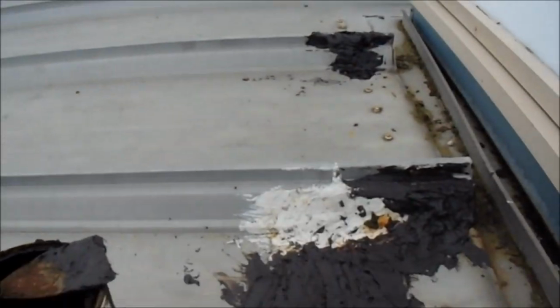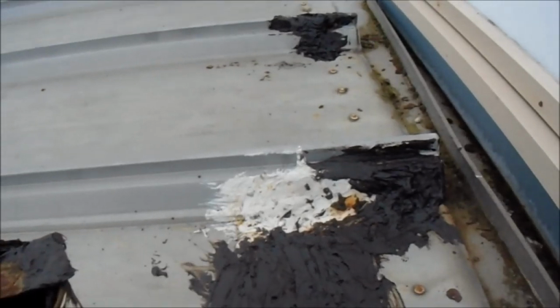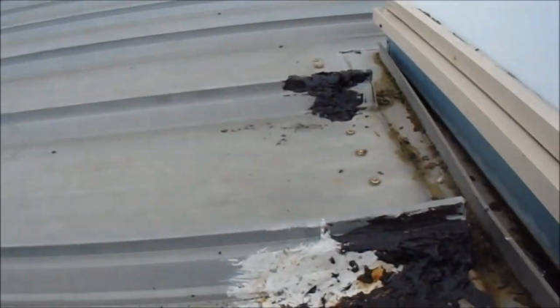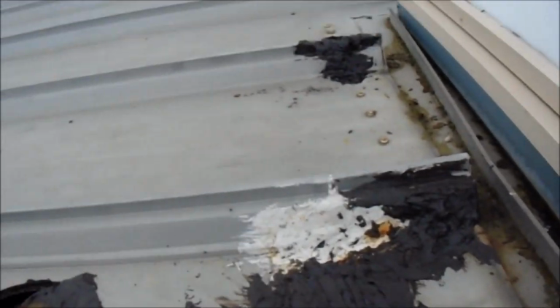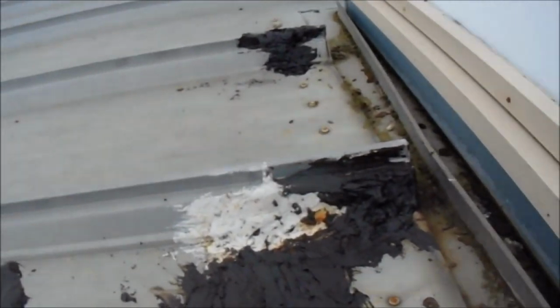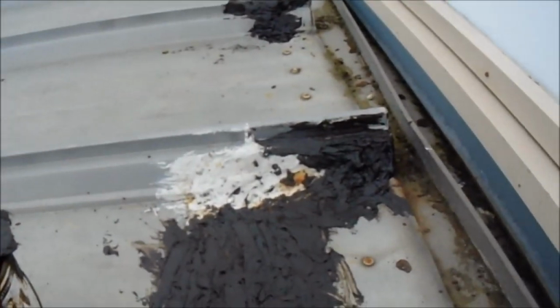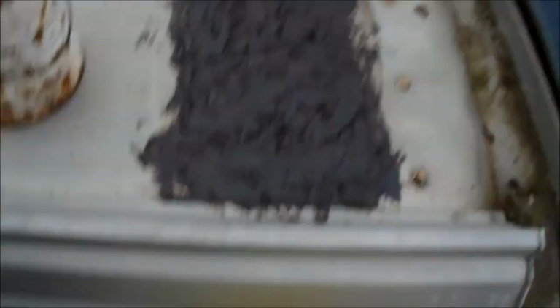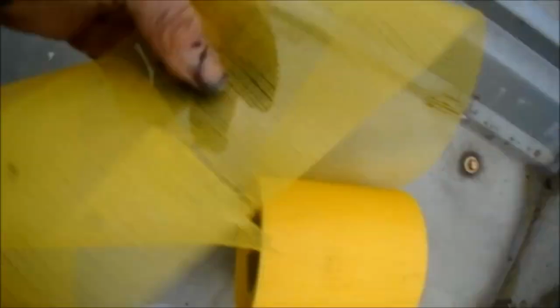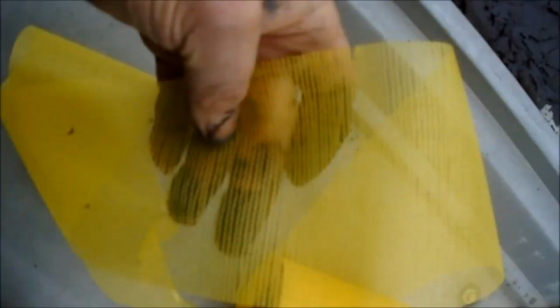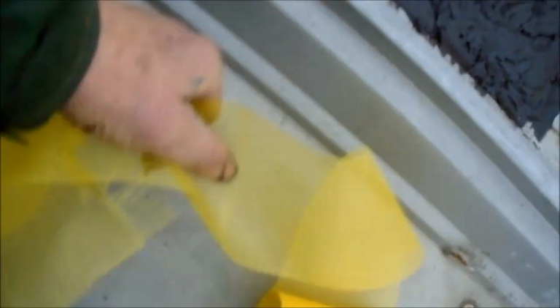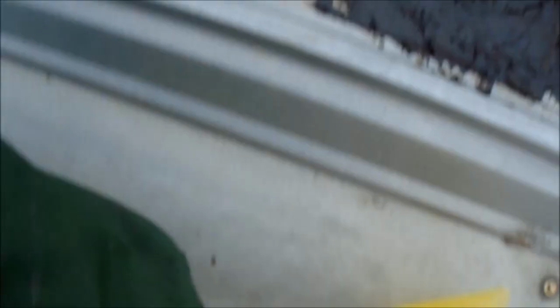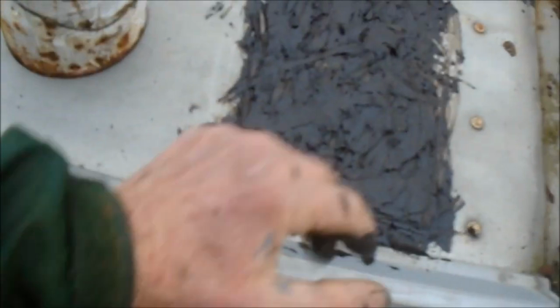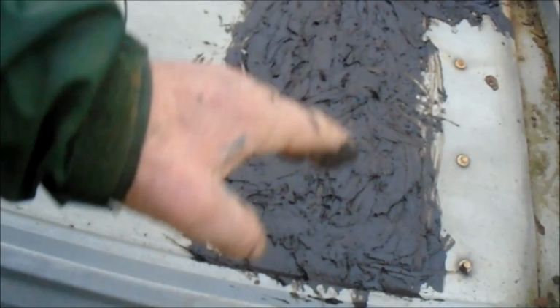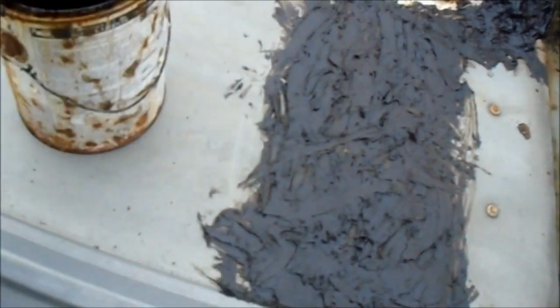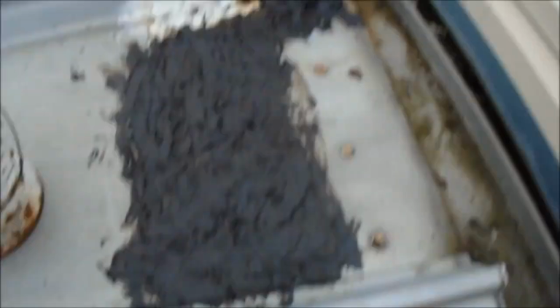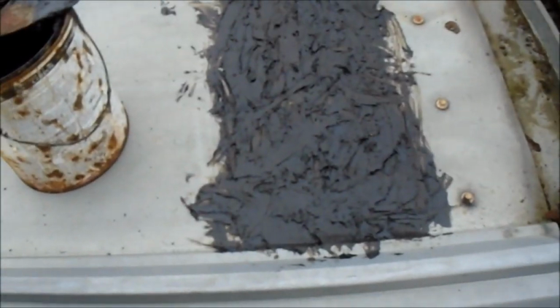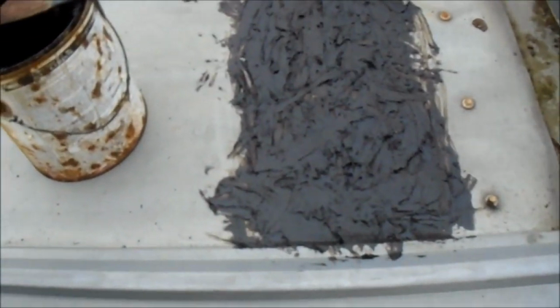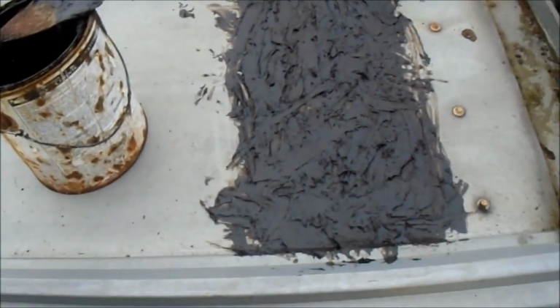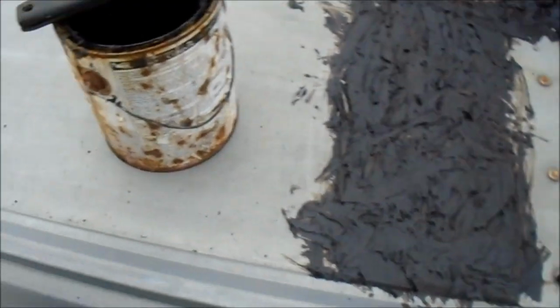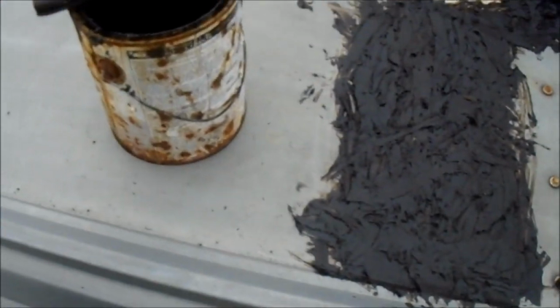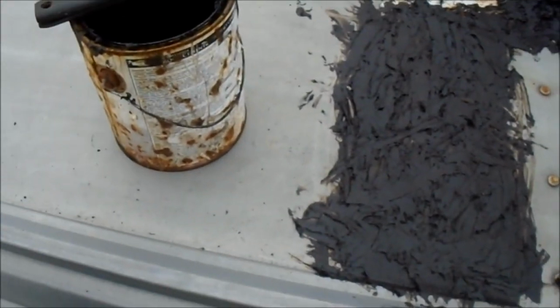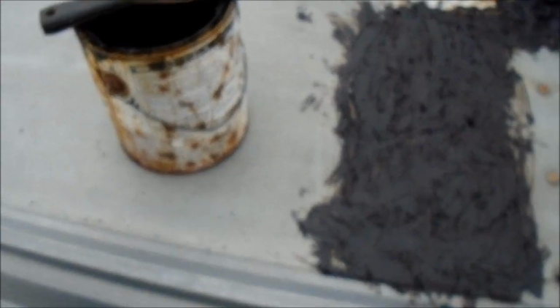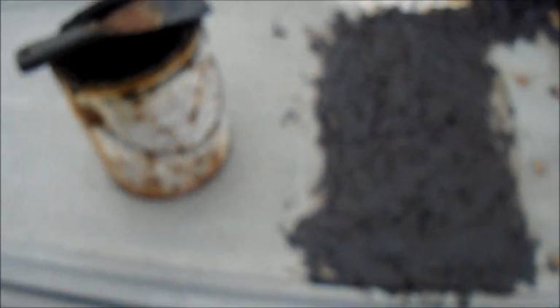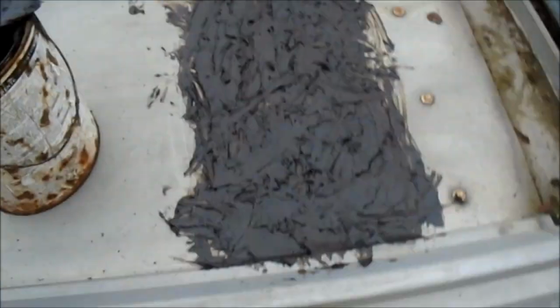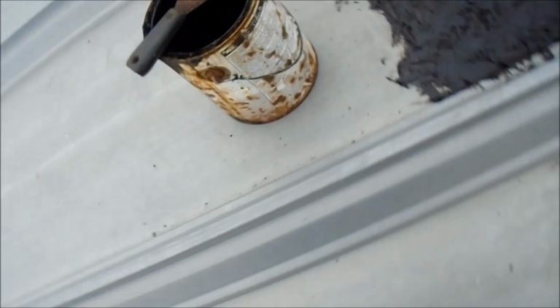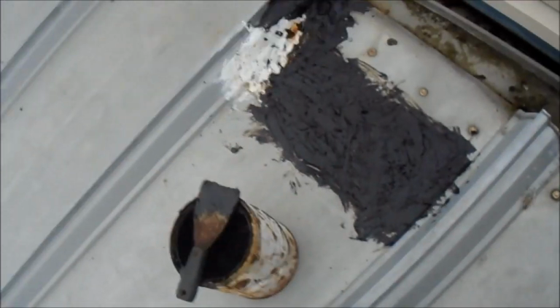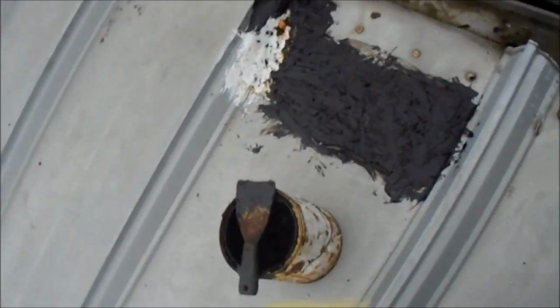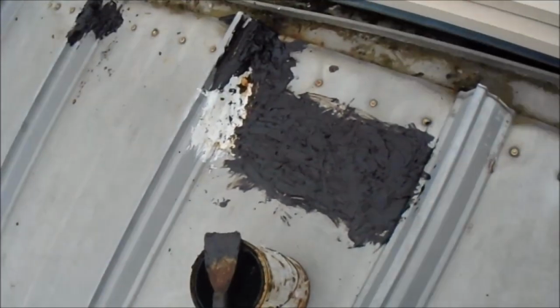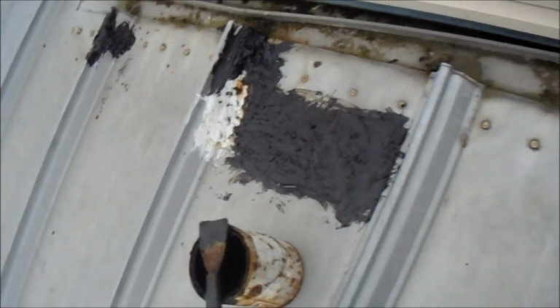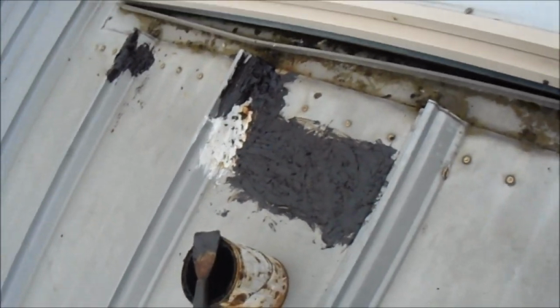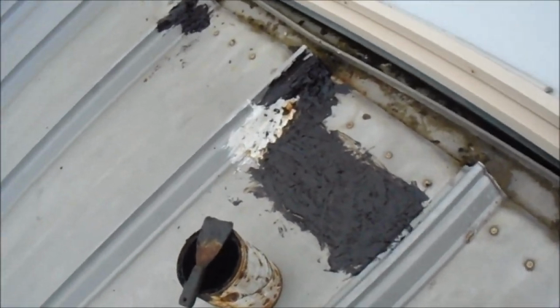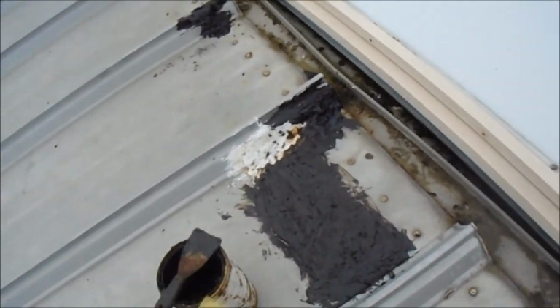So, this one here — you kind of use this base, put some down, and then put some over. Your basic roof patch, blackjack, whatever — Henry's. And that's good.